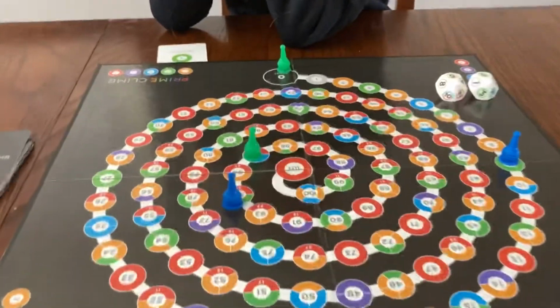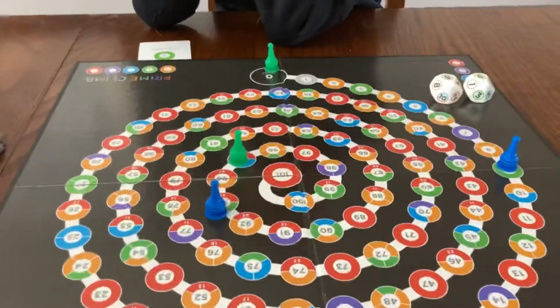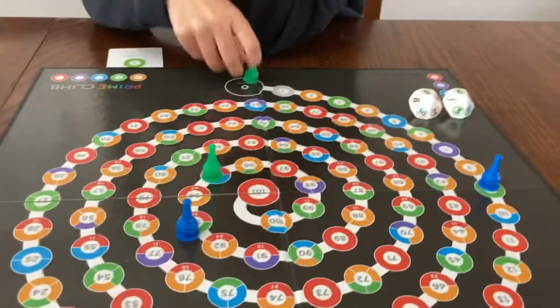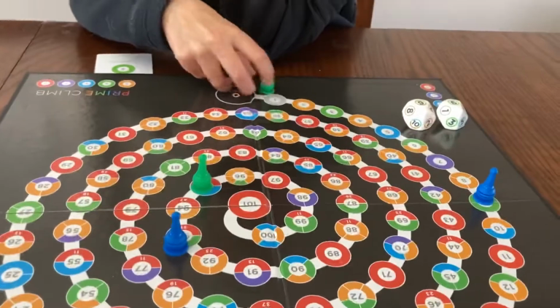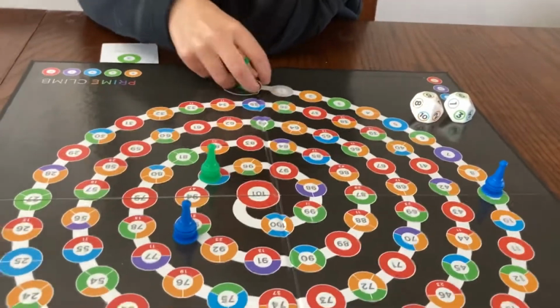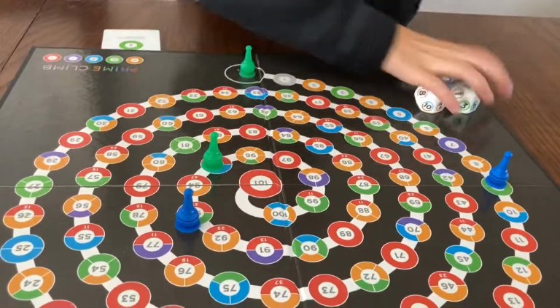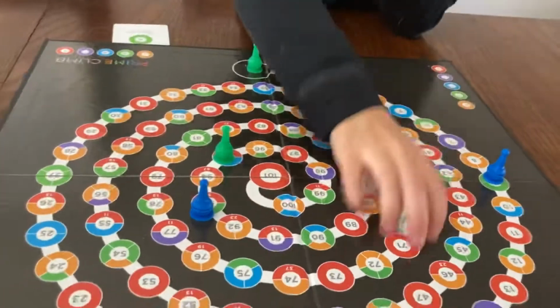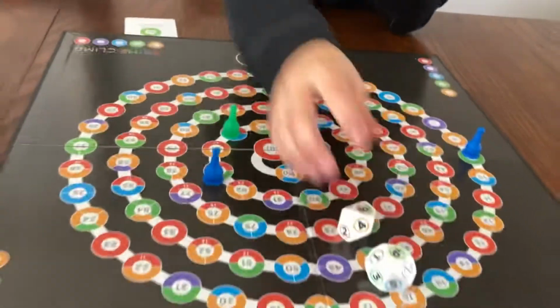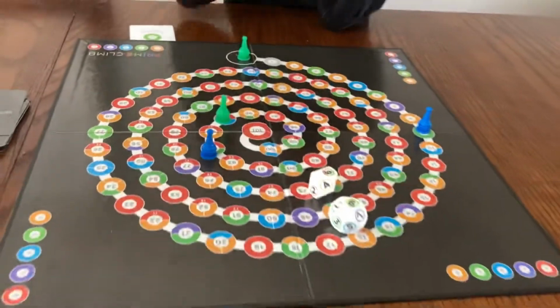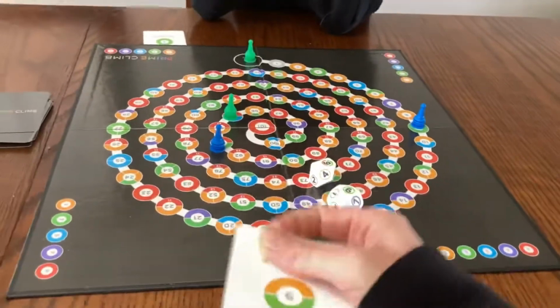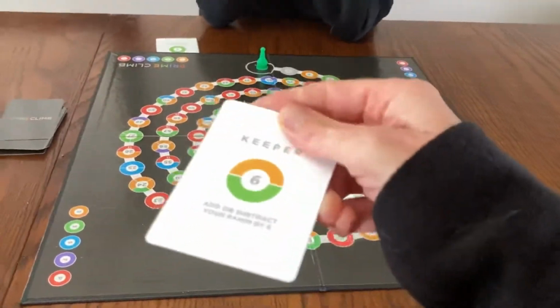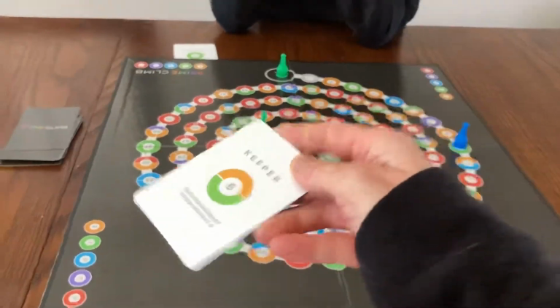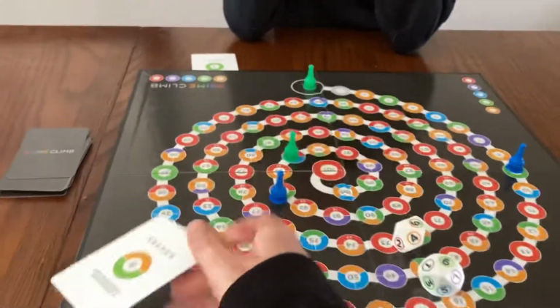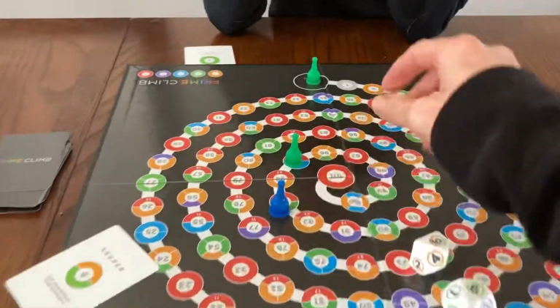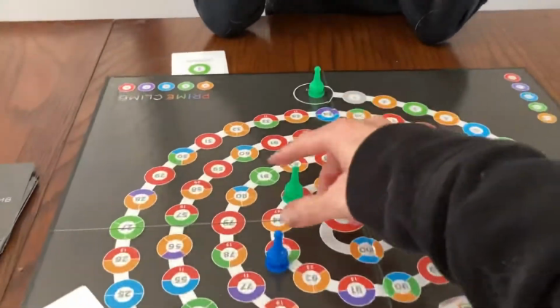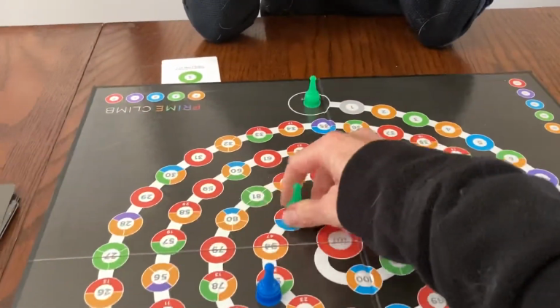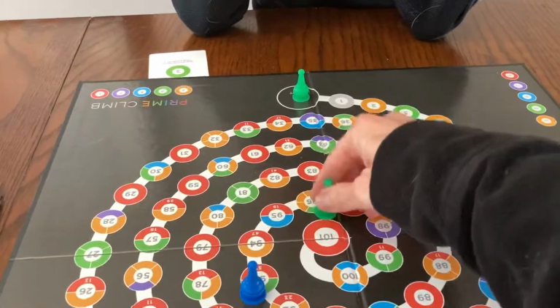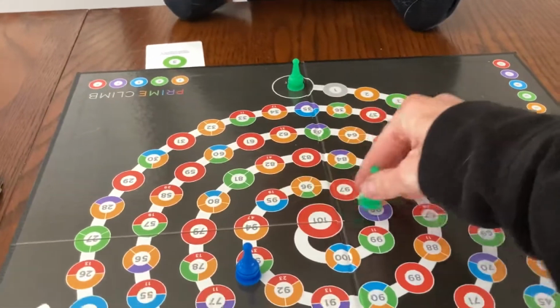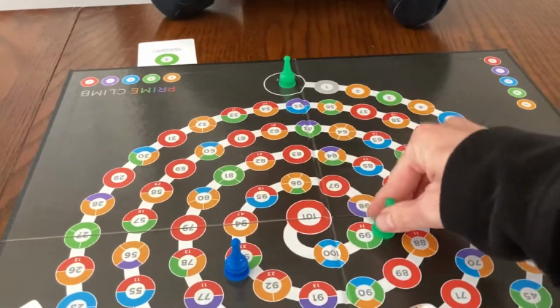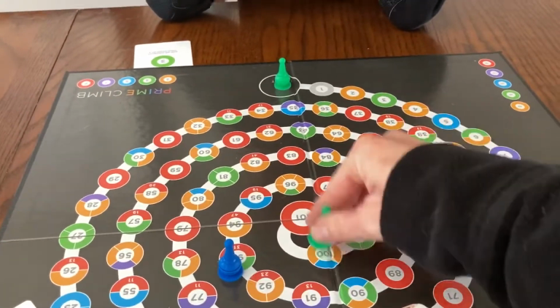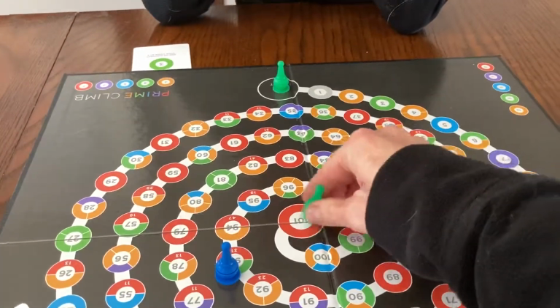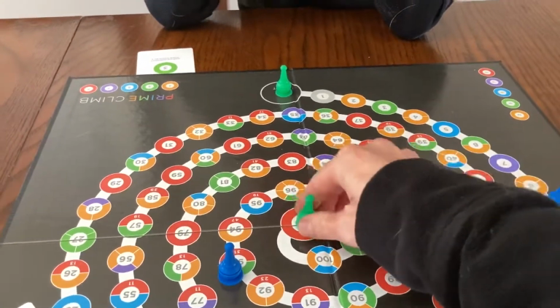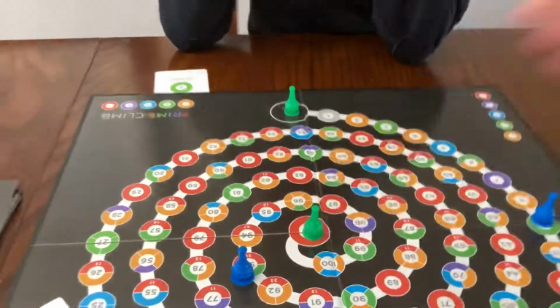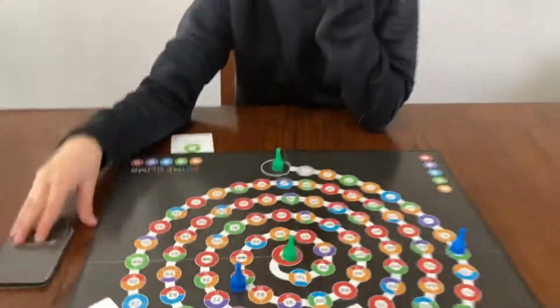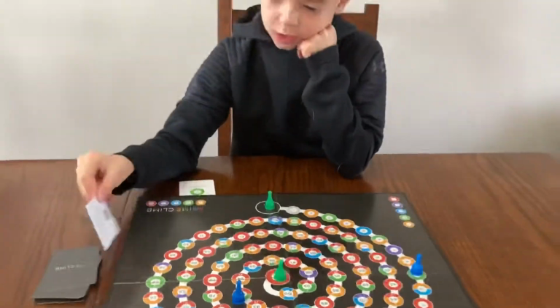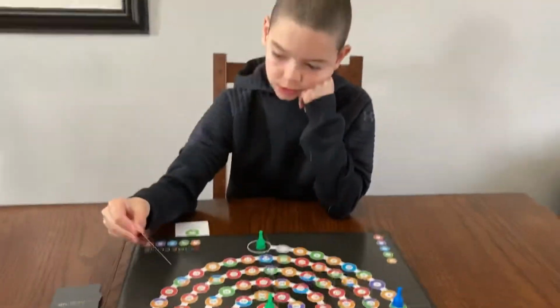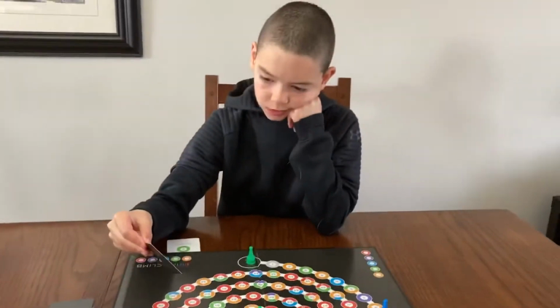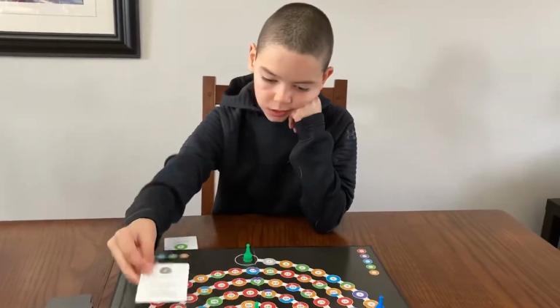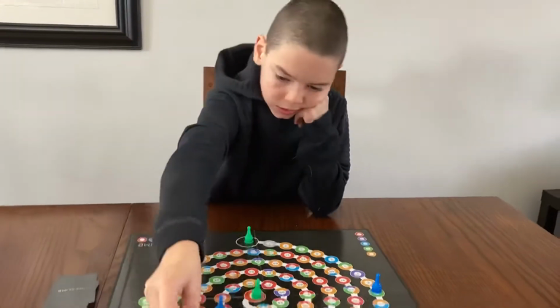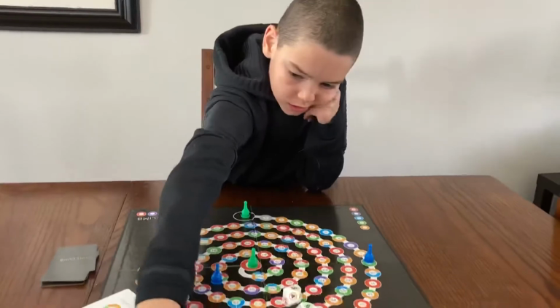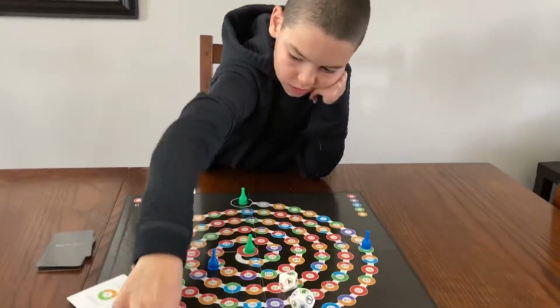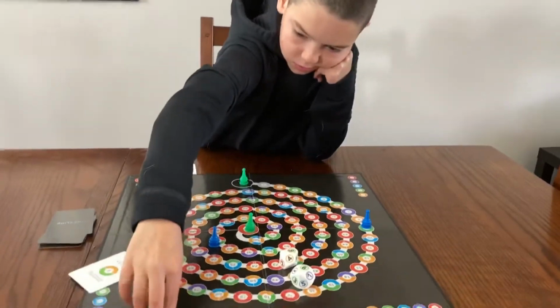So it's my turn now. I'm going to use this keeper card right now. I'm going to play it — move six spaces: one, two, three, four, five, six. Now I've got my guy there. But if Xavier lands on 101, he sends me back to start.